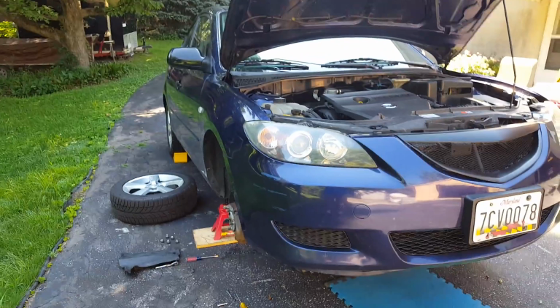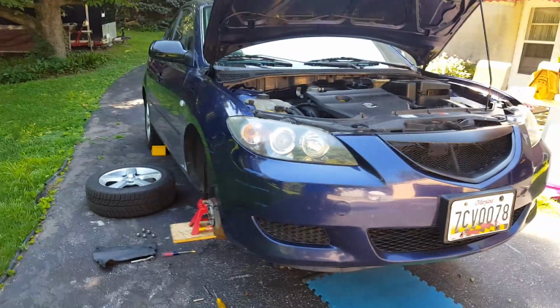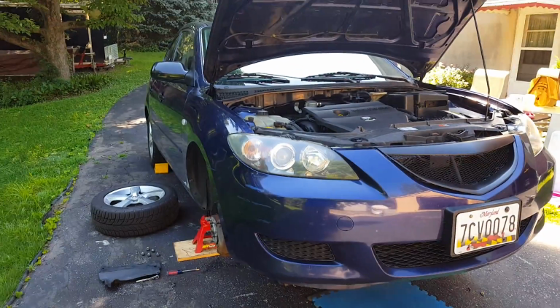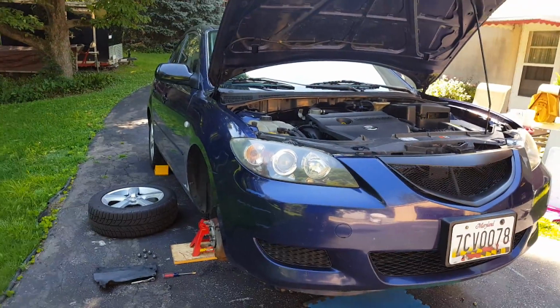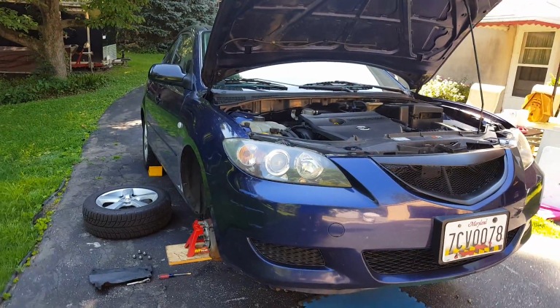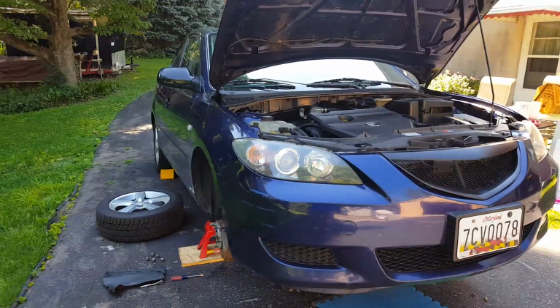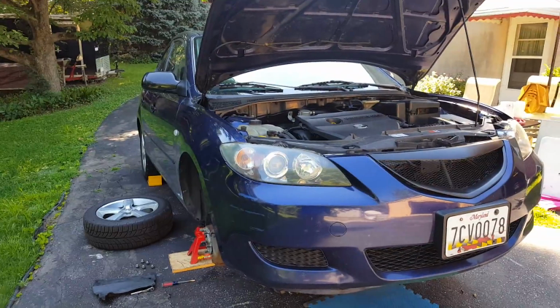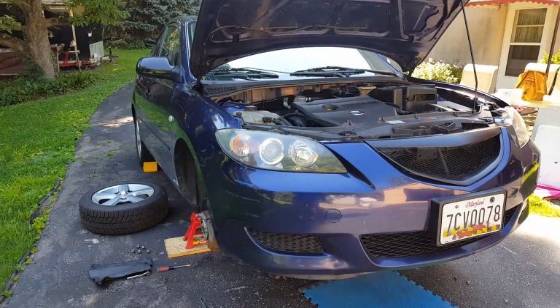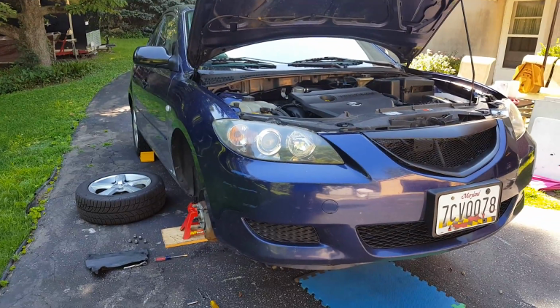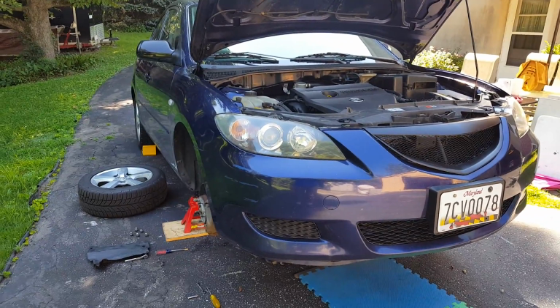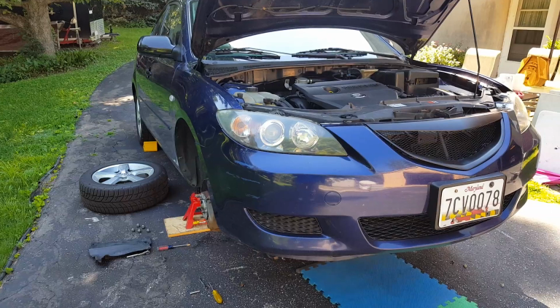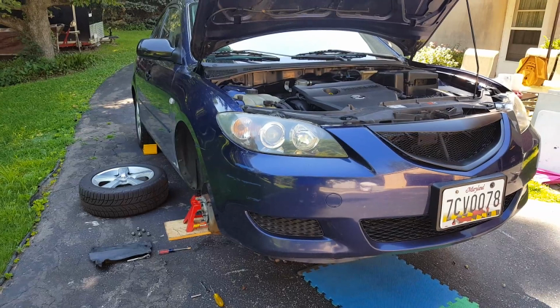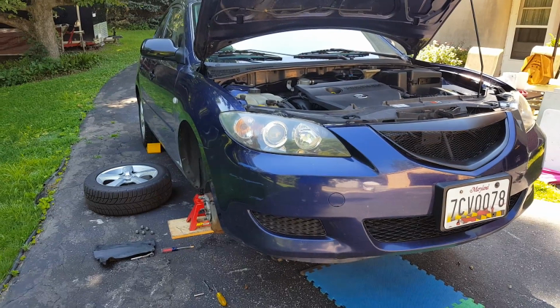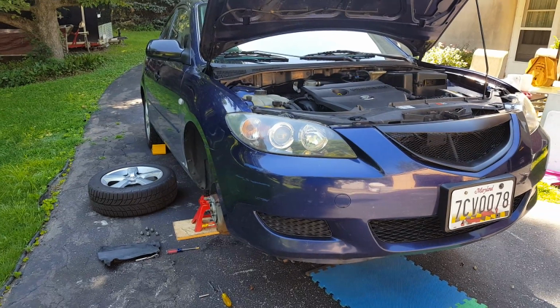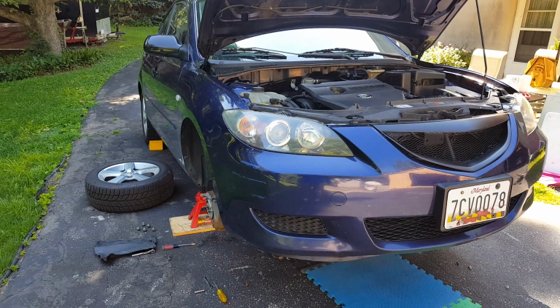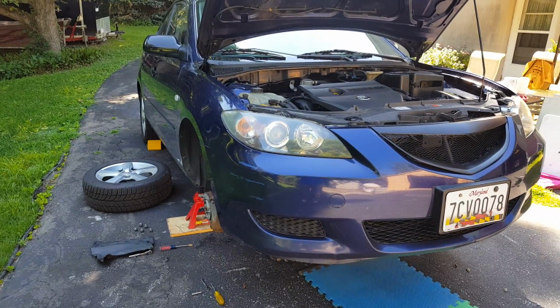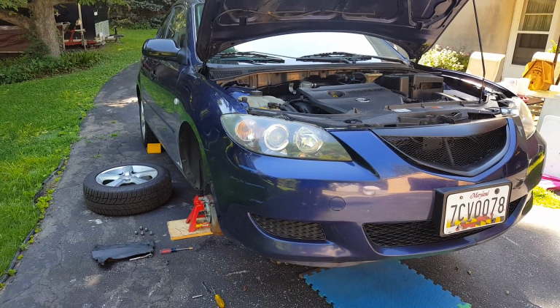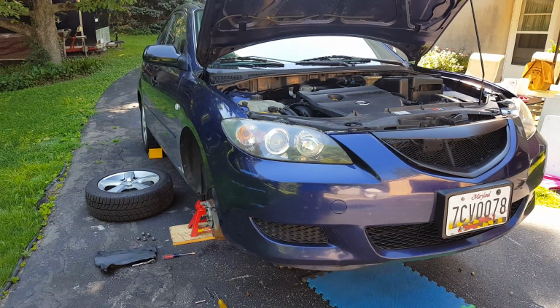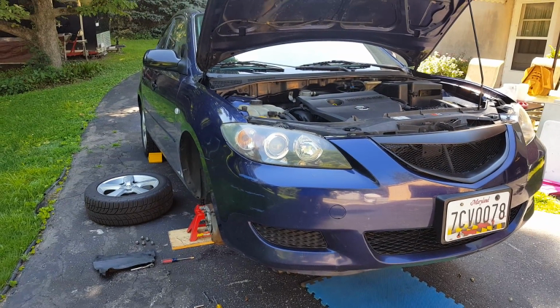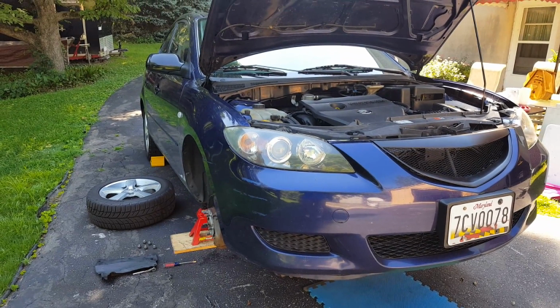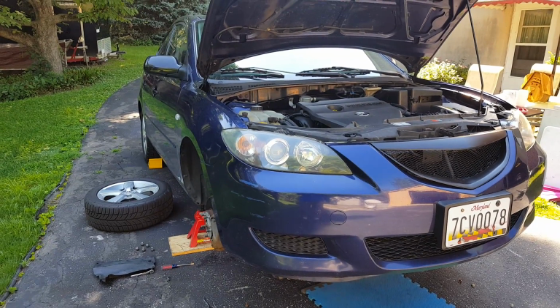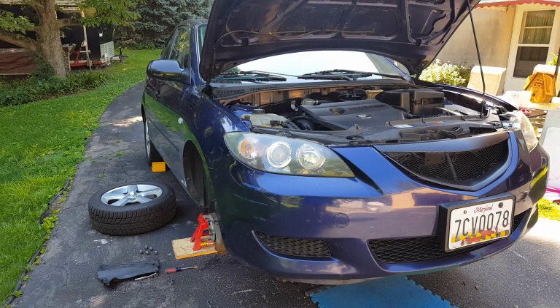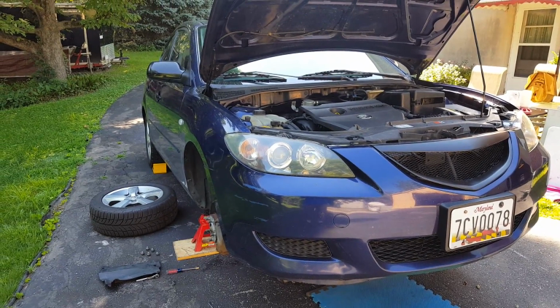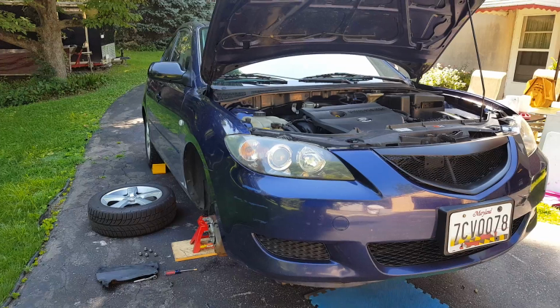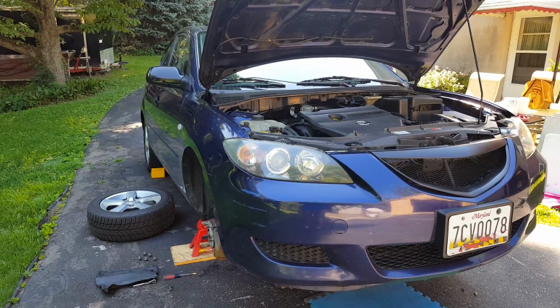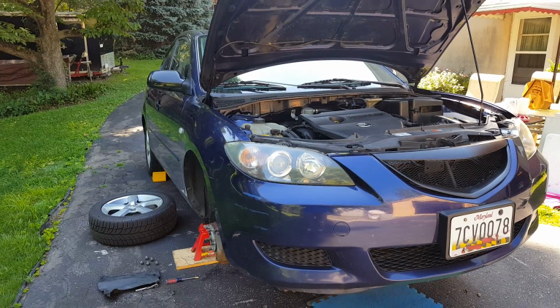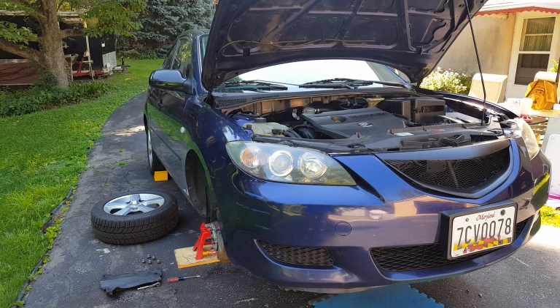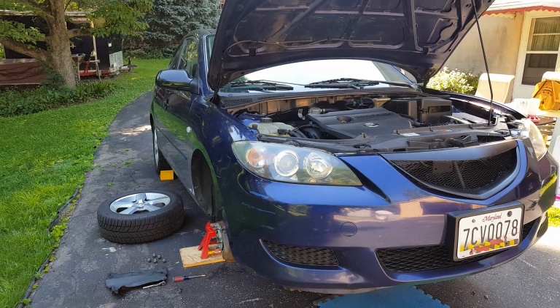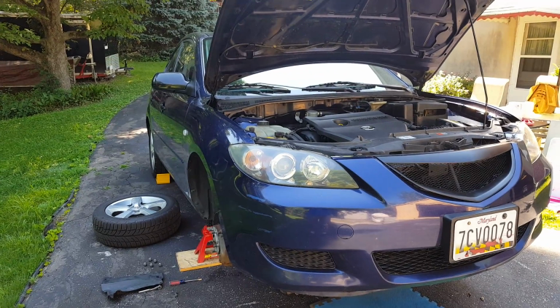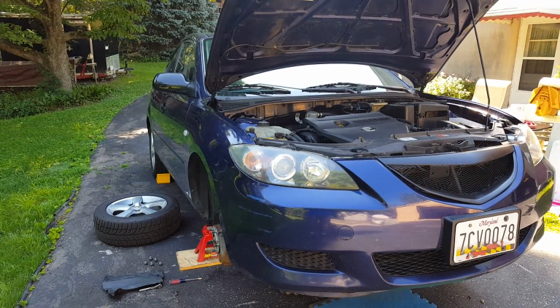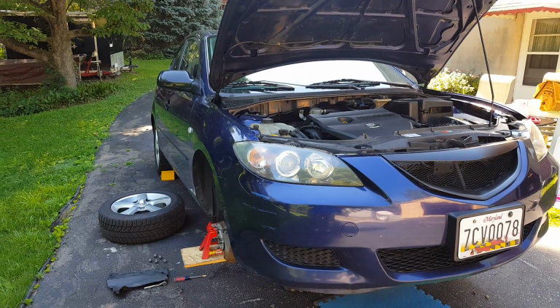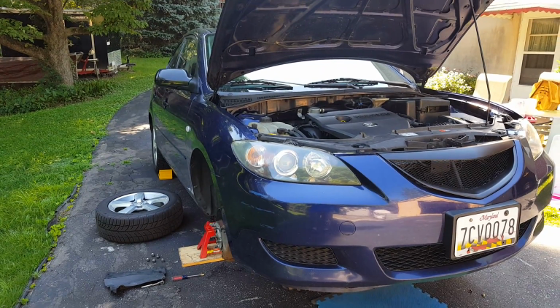Hello again. This is just going to be a quick video to show how to bump or adjust the timing on a 2006 Mazda 3.